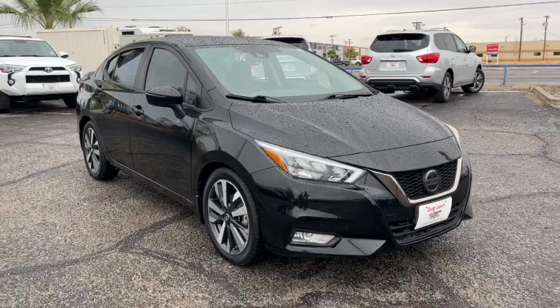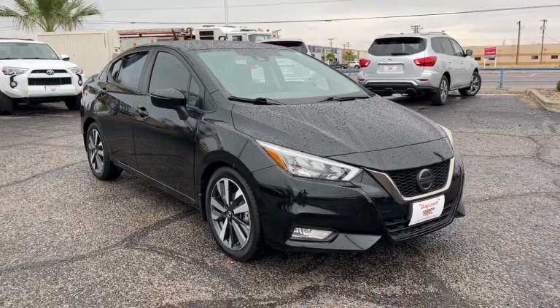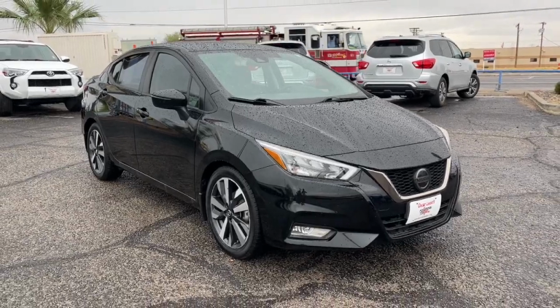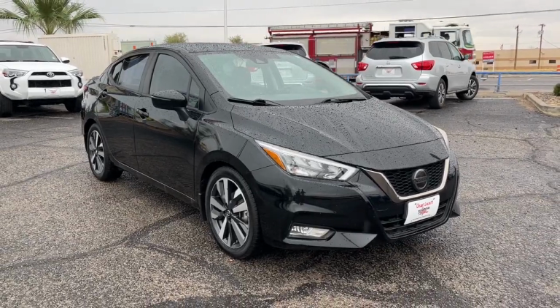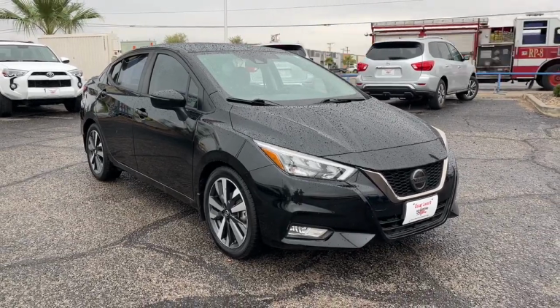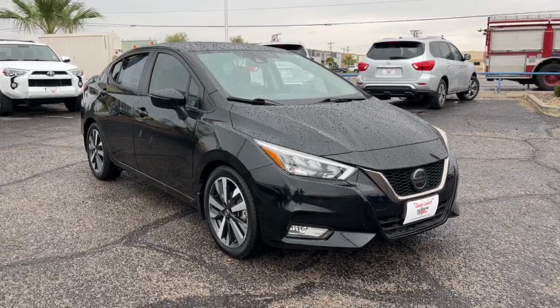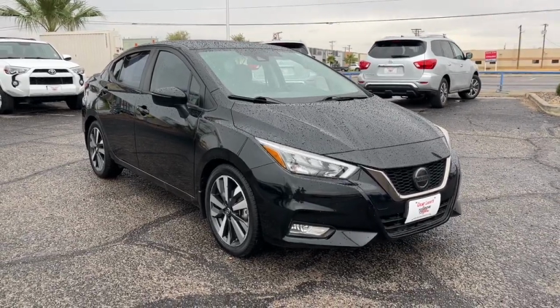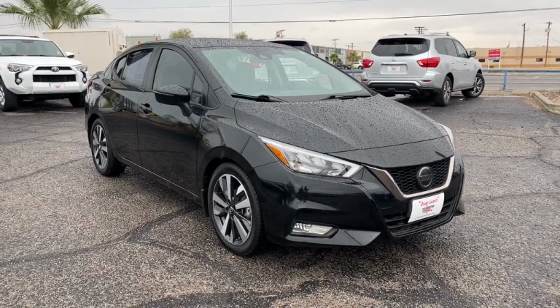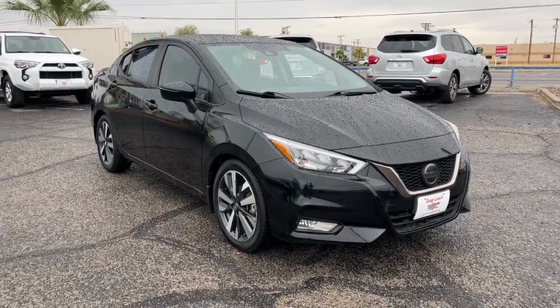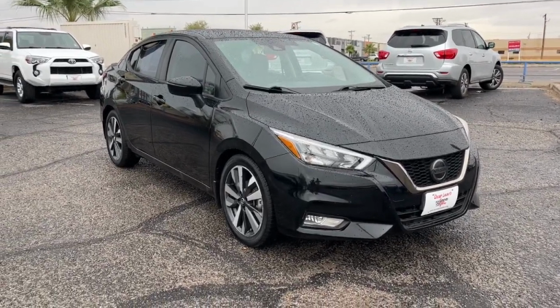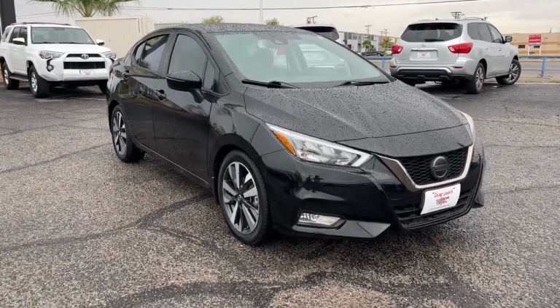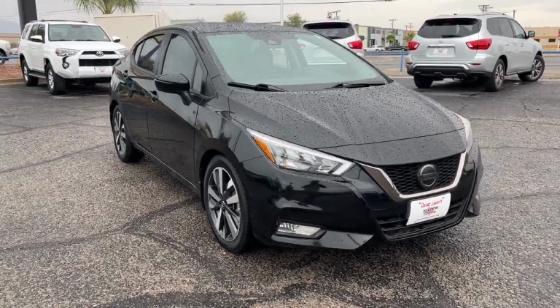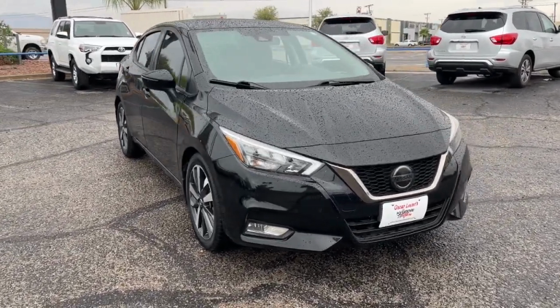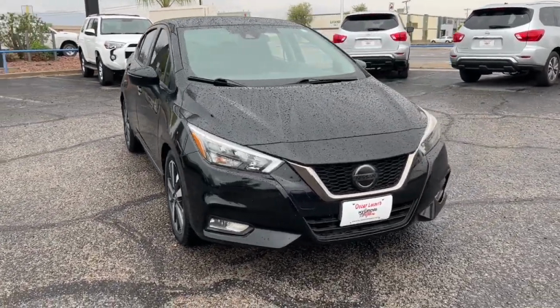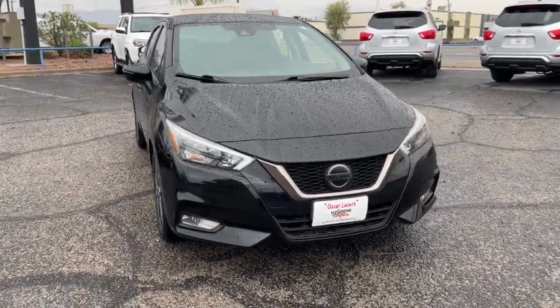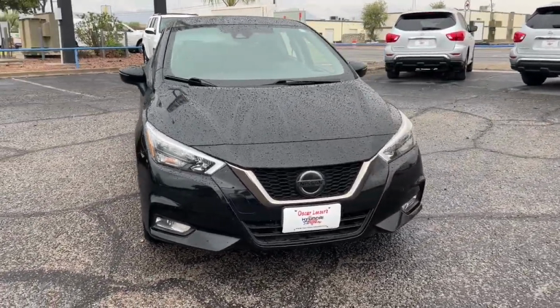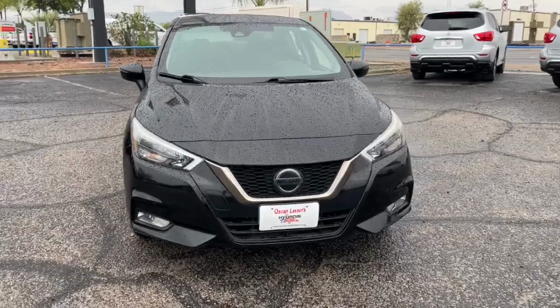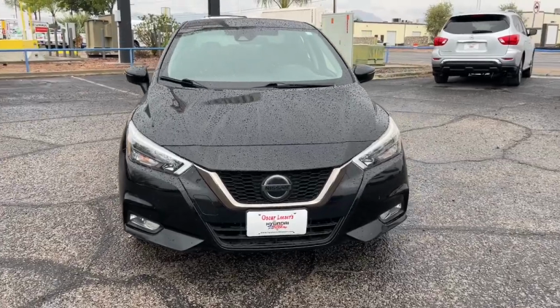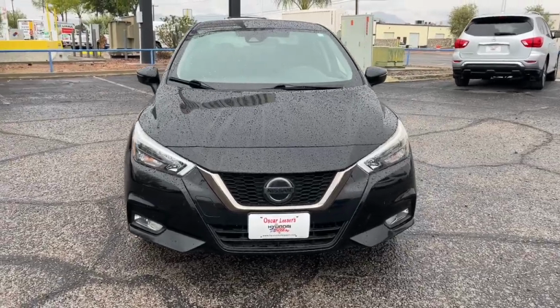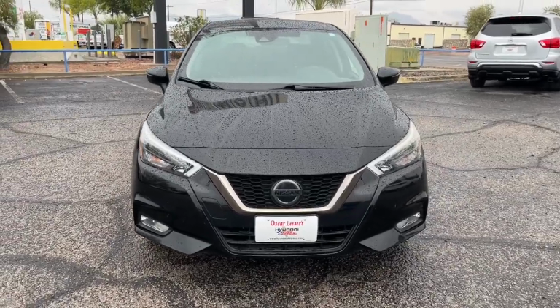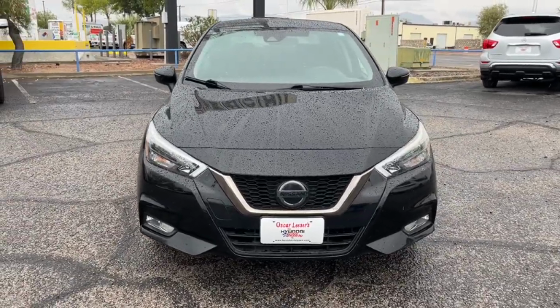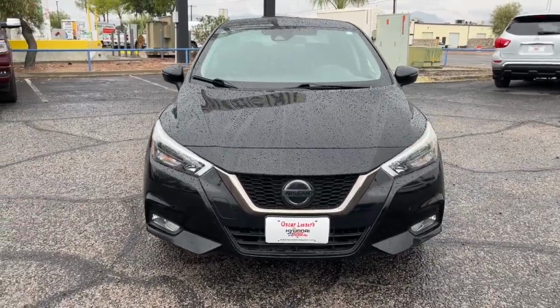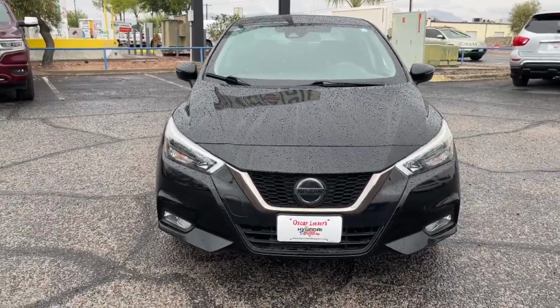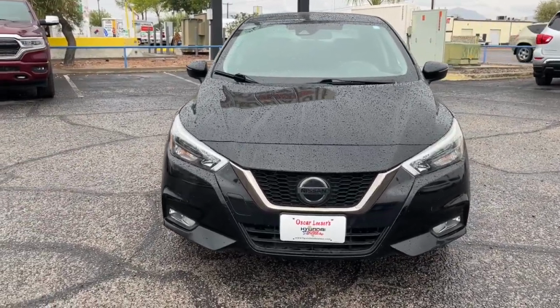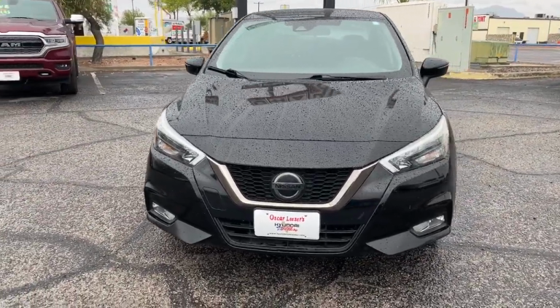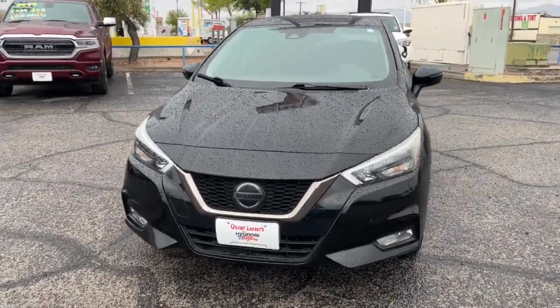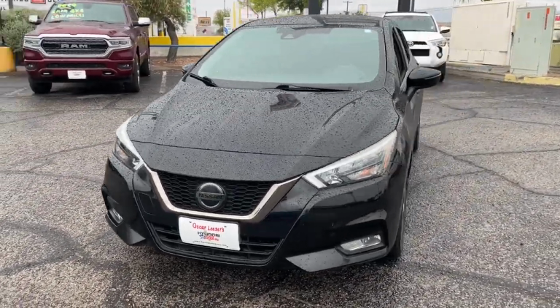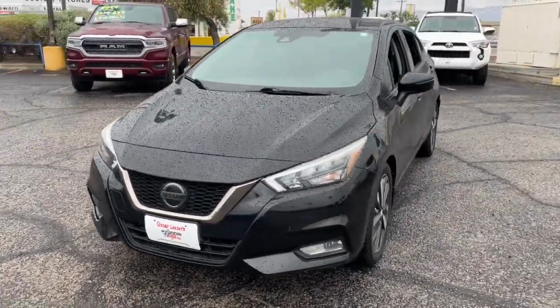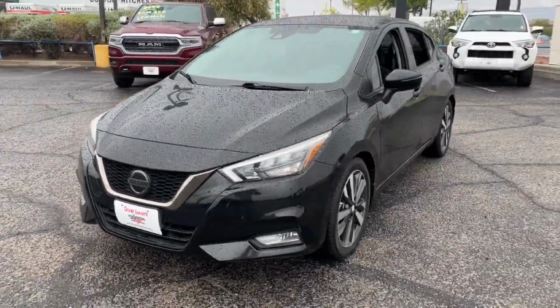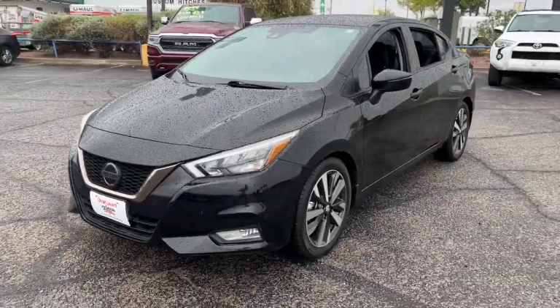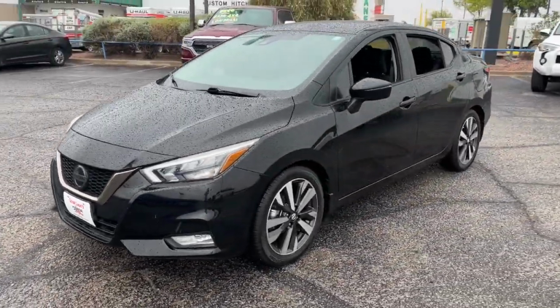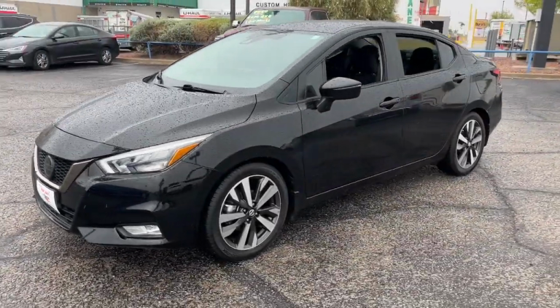Looking for your dream car? It could be the 2020 Nissan Versa. This vehicle is an outstanding buy with fewer than 60,000 miles on the odometer.